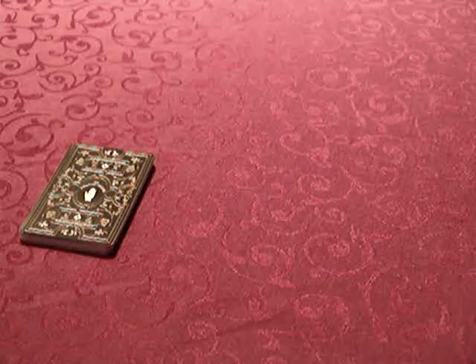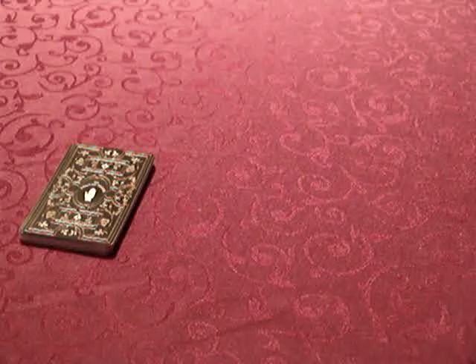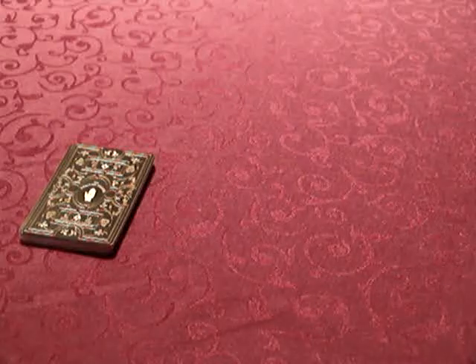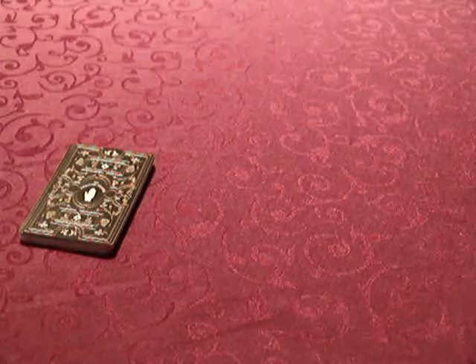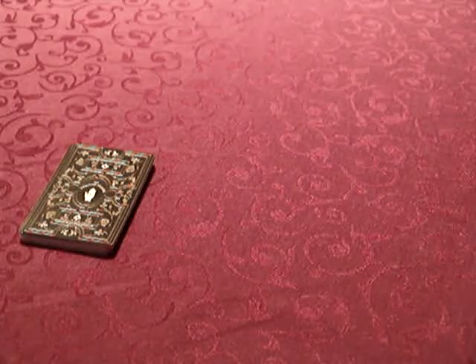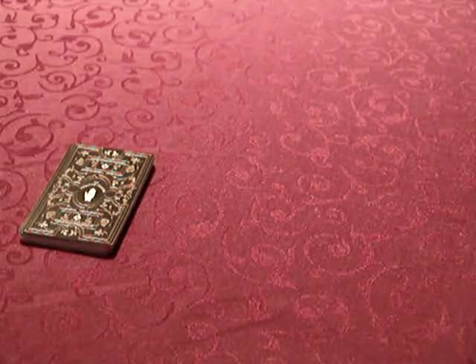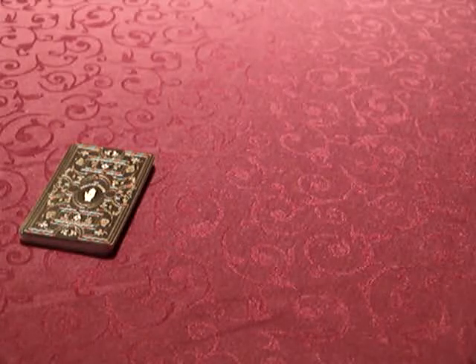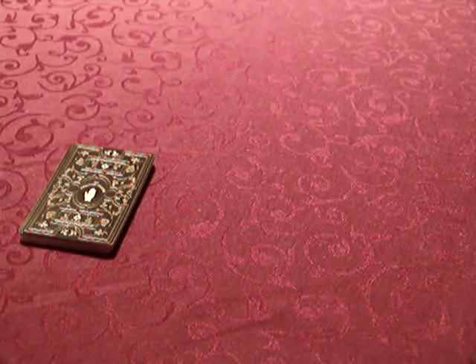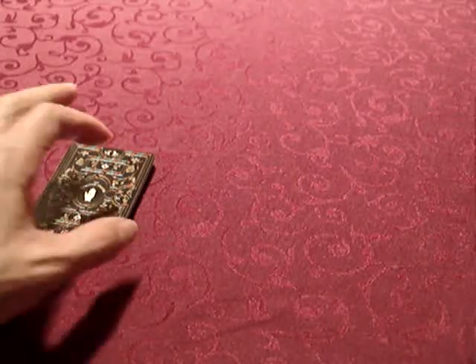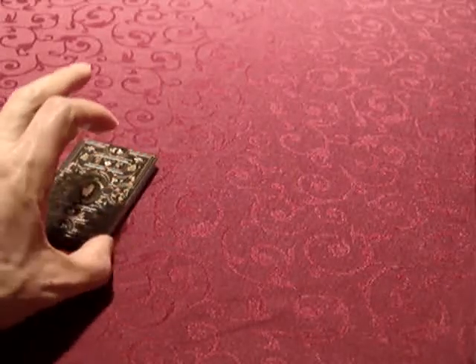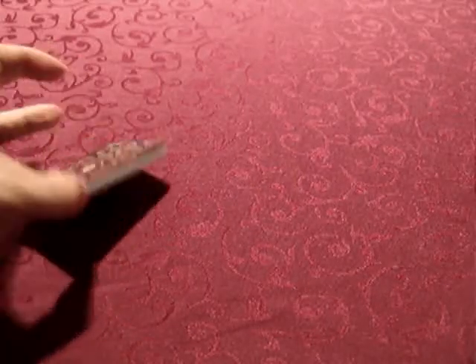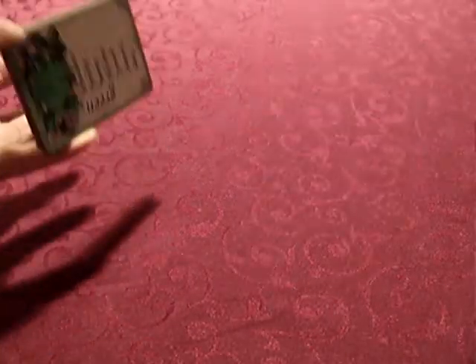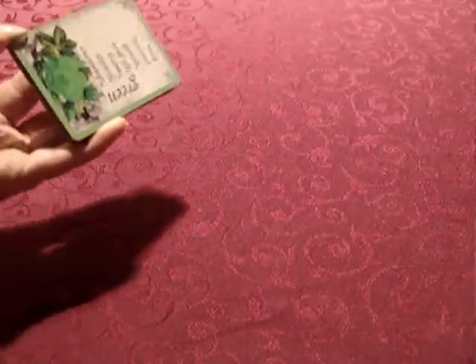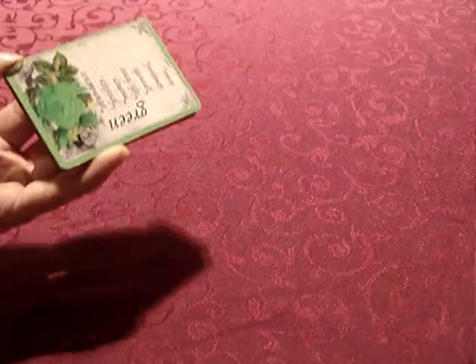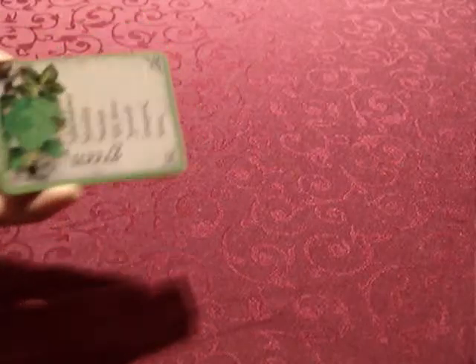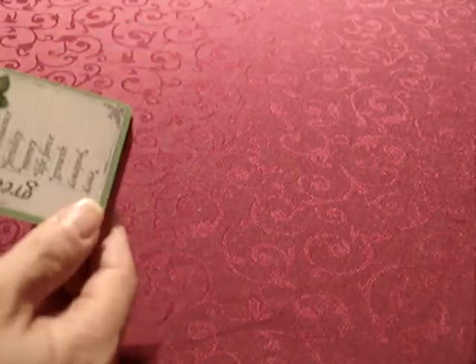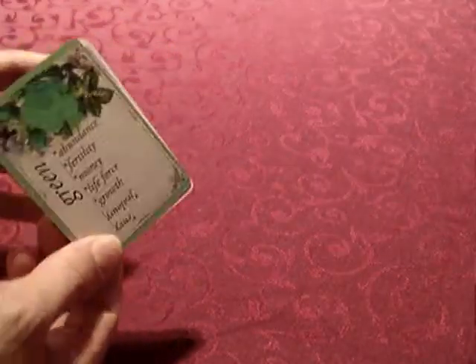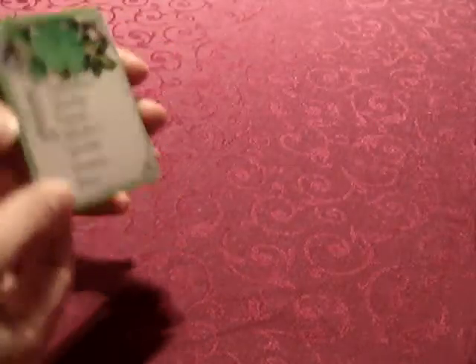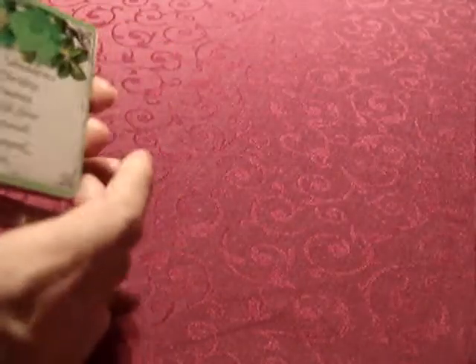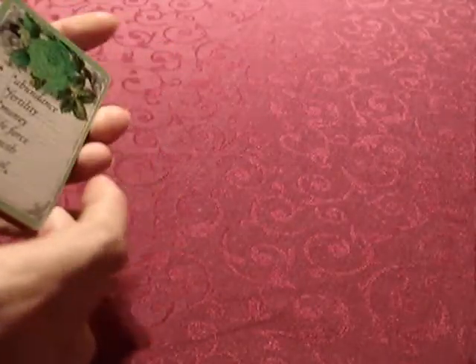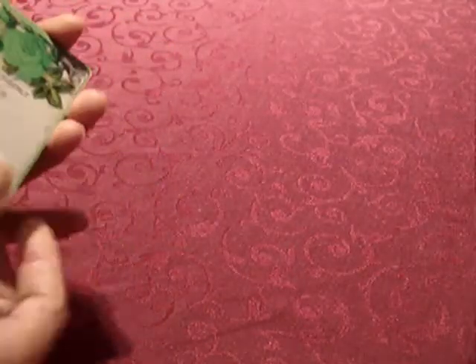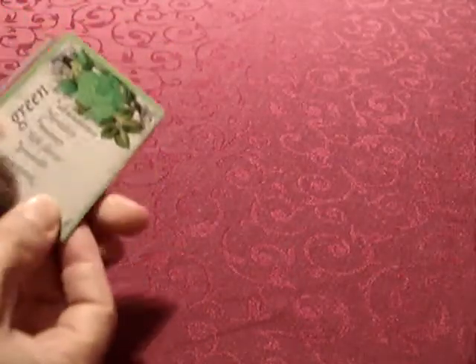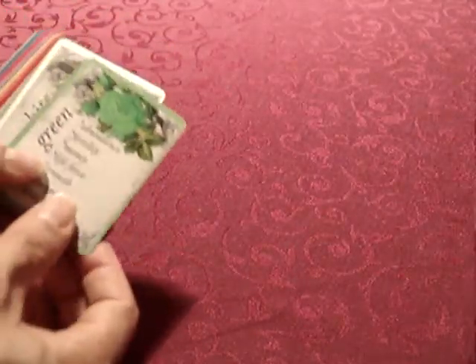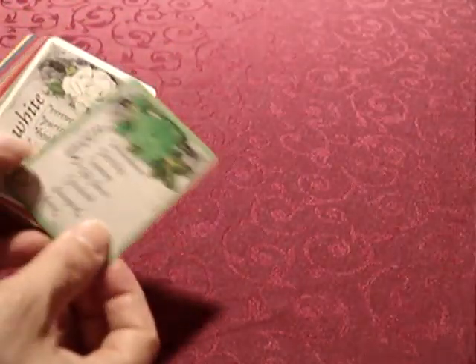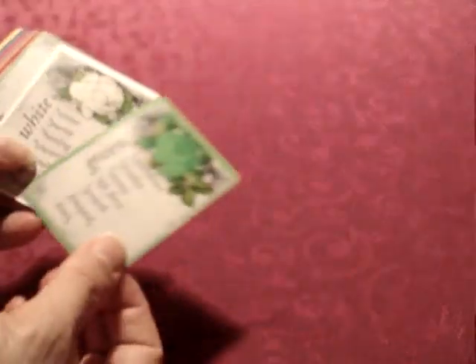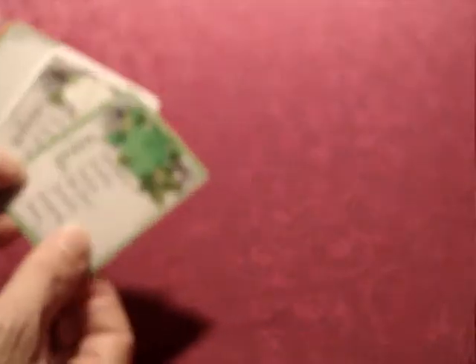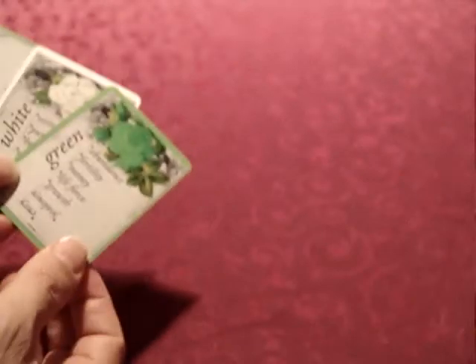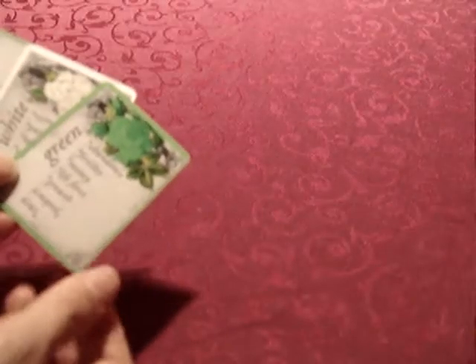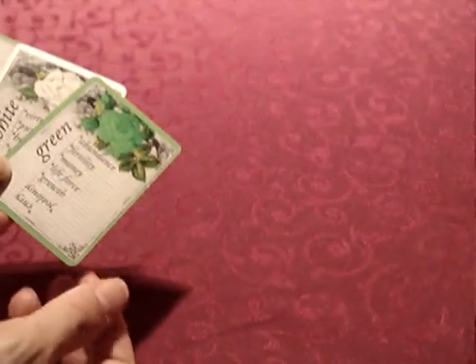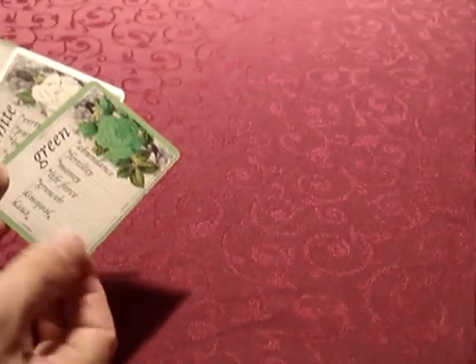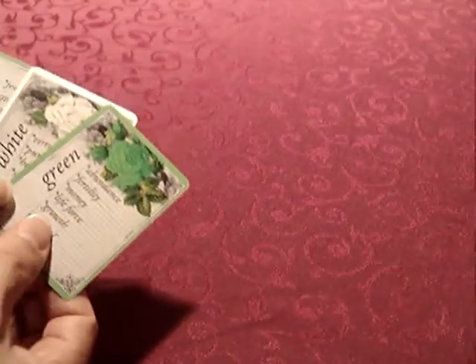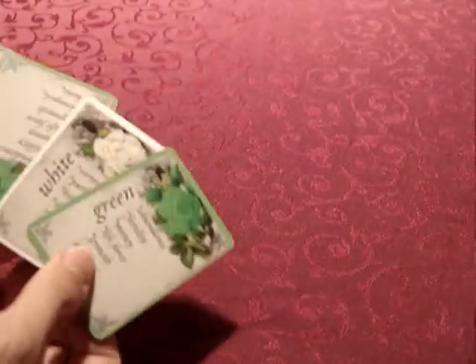Hello, this is Paris de Bono of the fortune teller shop. I'm going to do a quick demonstration on the roses cards. These are called the Victorian roses notebook deck.